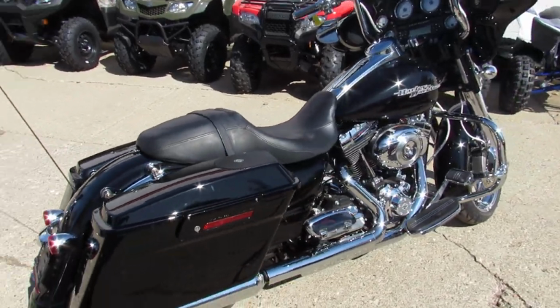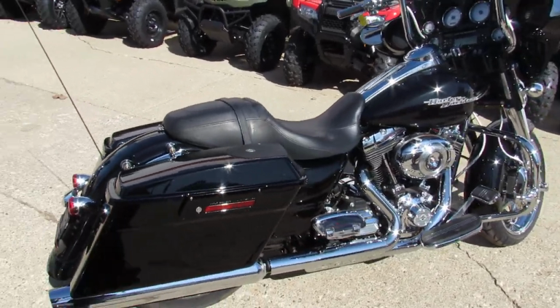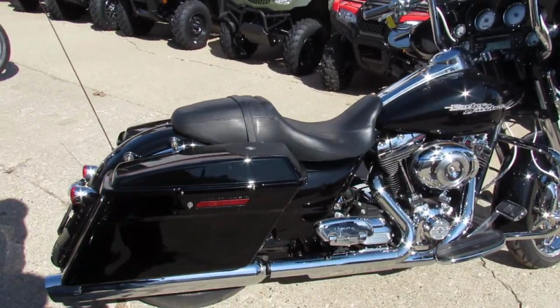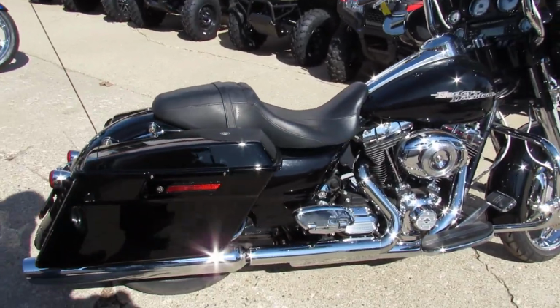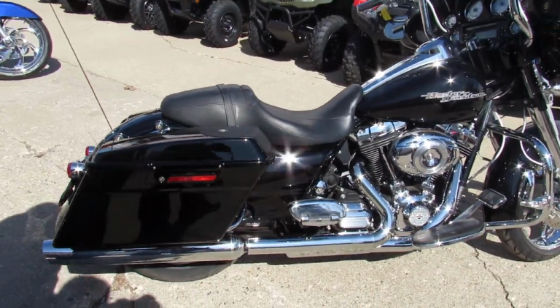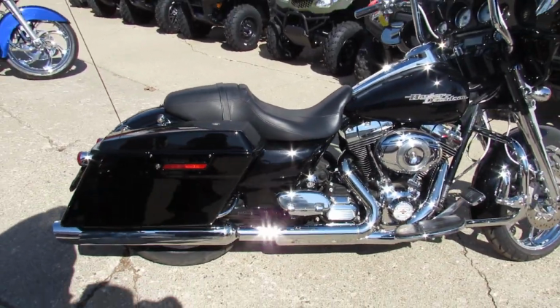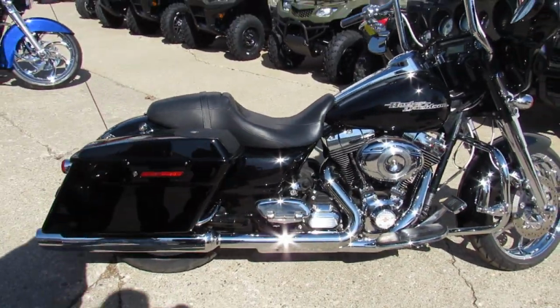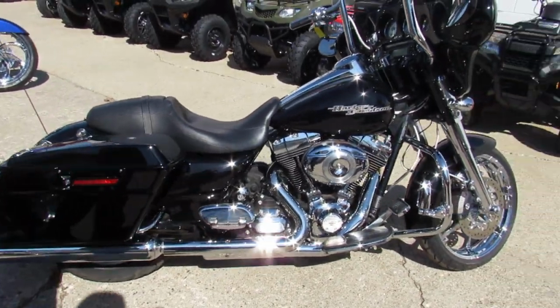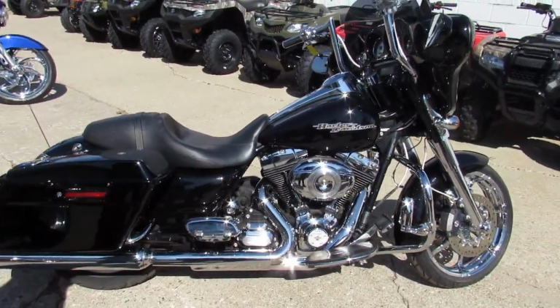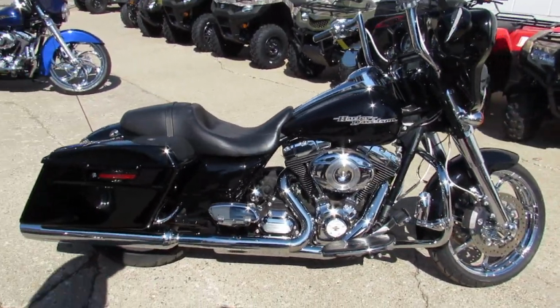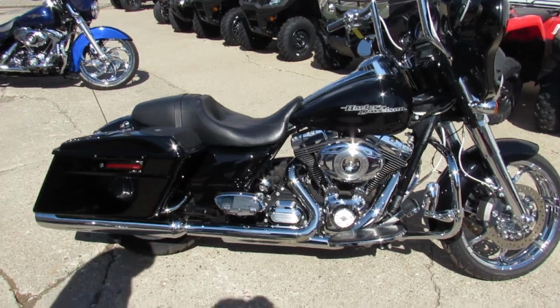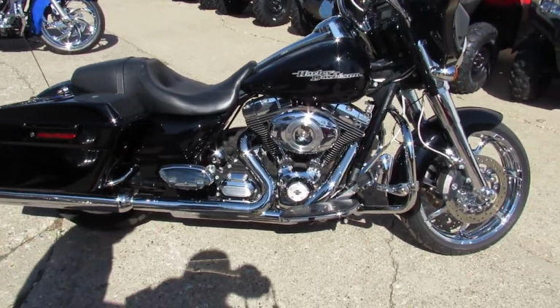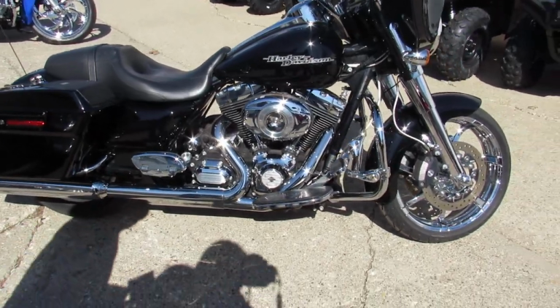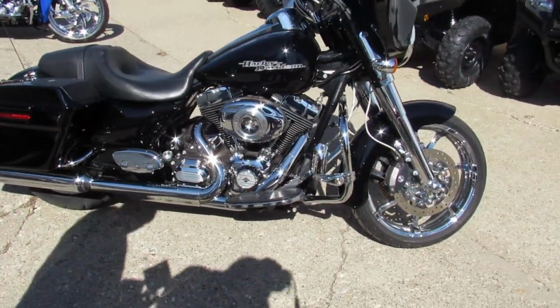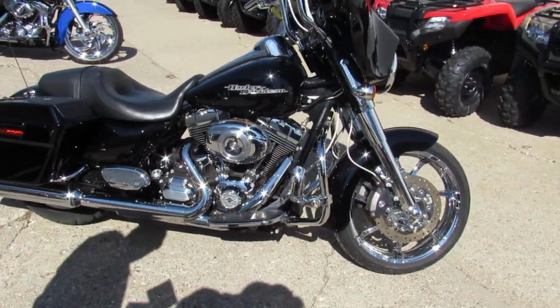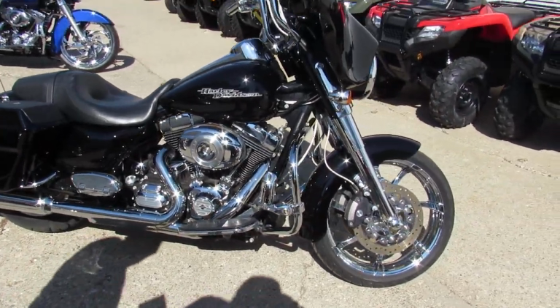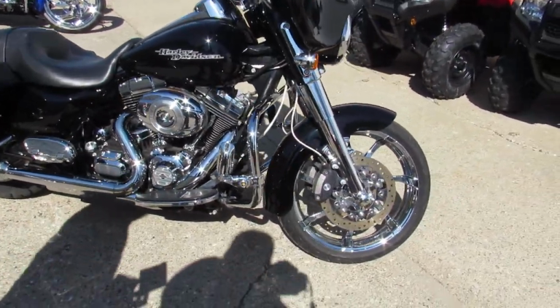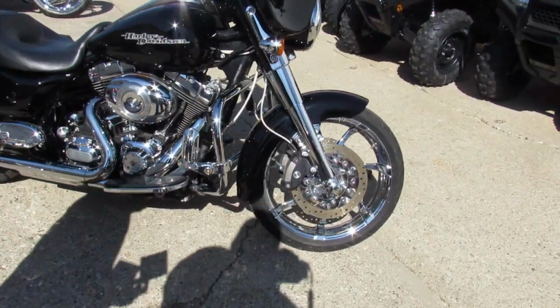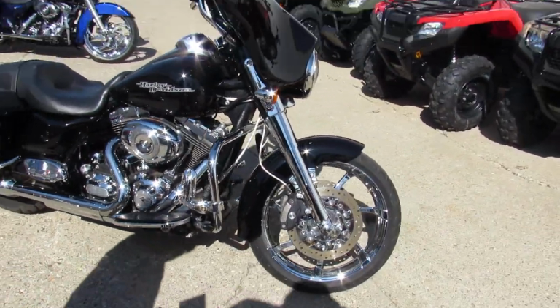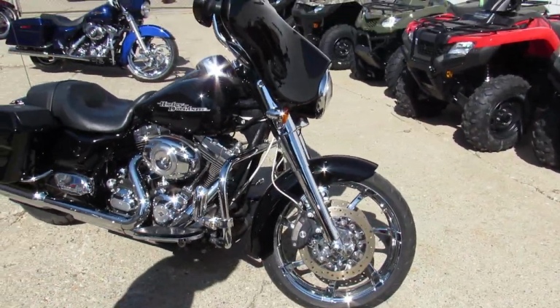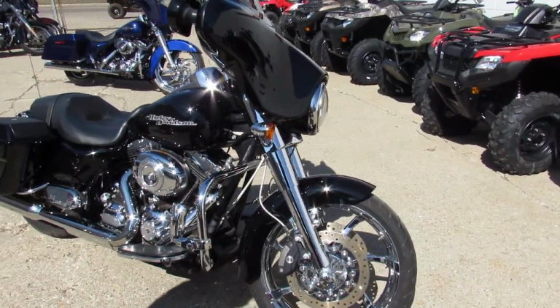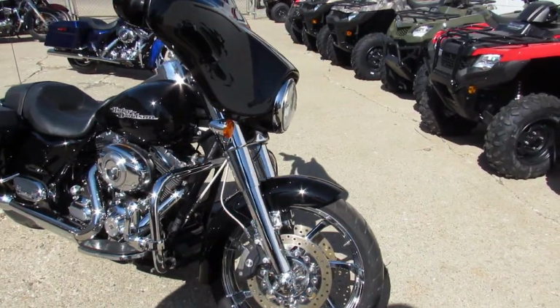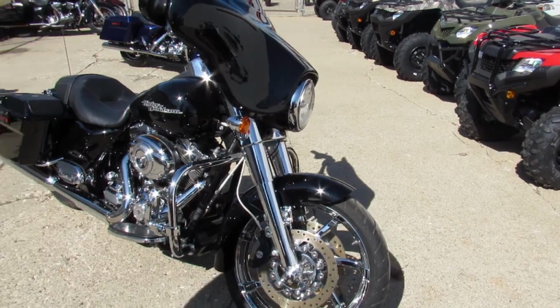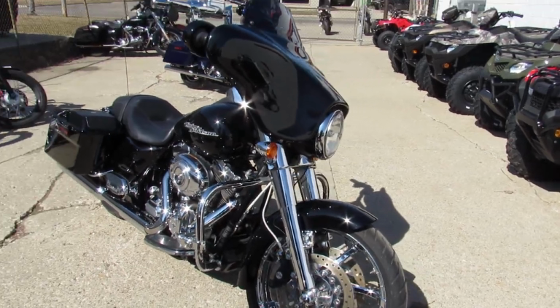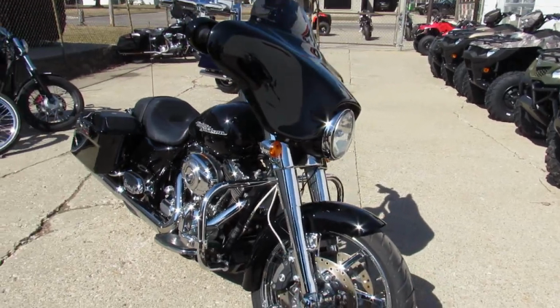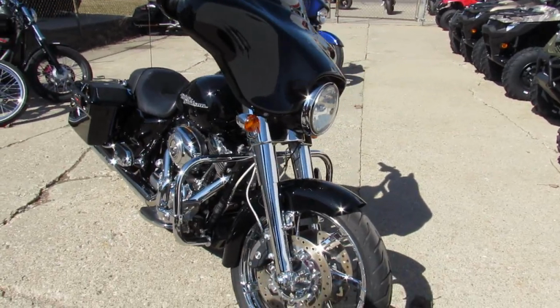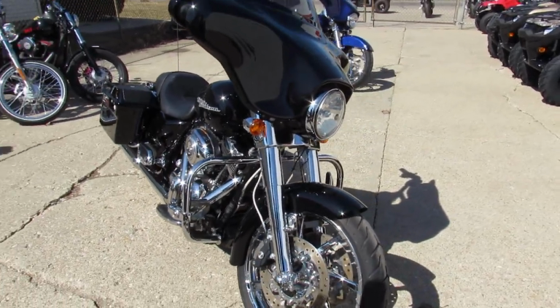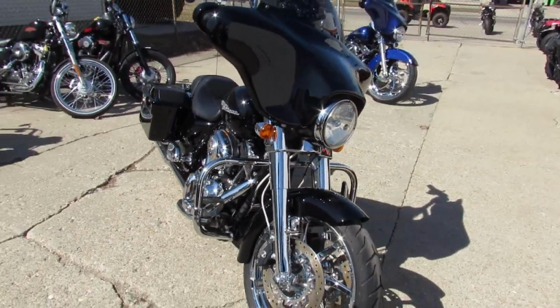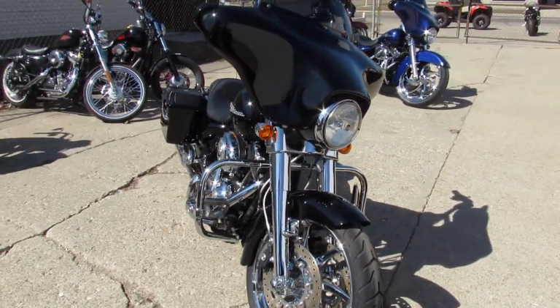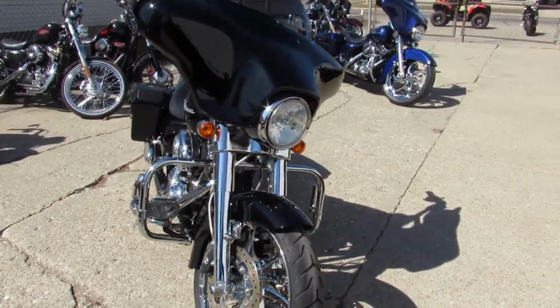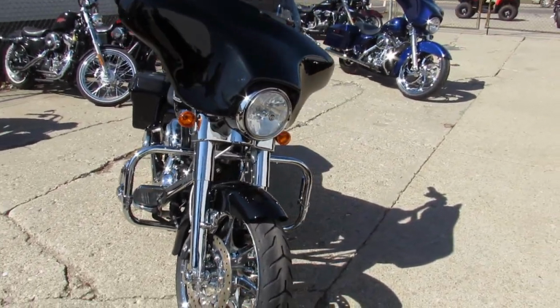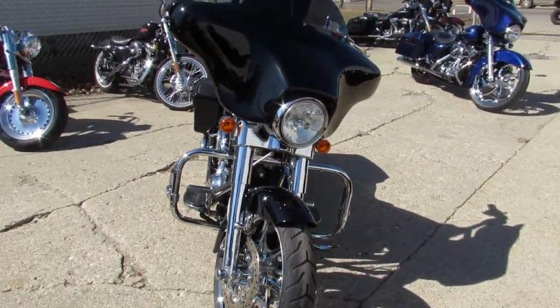This one is a 2011 Harley-Davidson Street Glide for sale. It's got a nice chrome 21-inch front wheel on it — good-looking wheel. It's got the chrome front end, and I see it's got mini ape hangers on it.